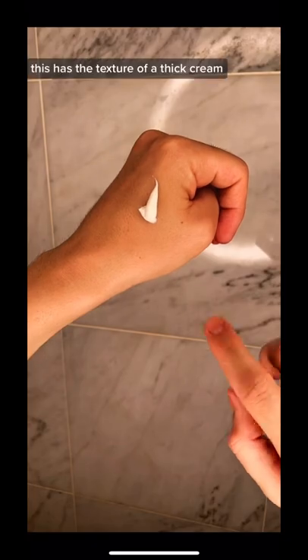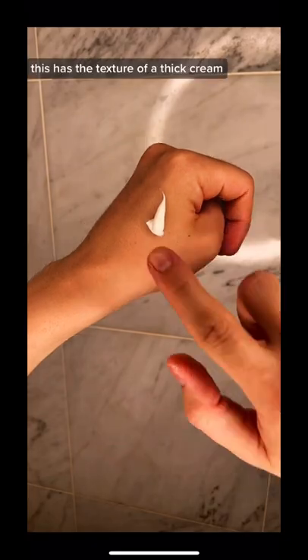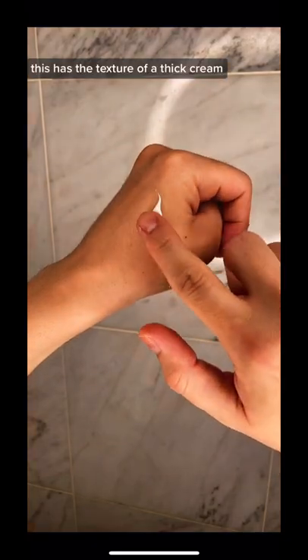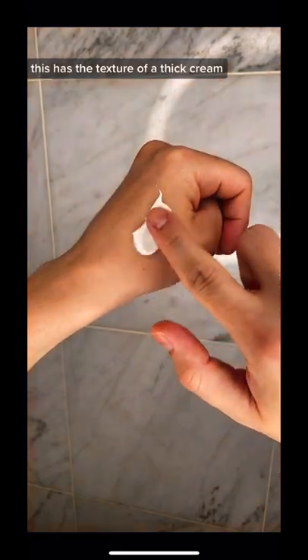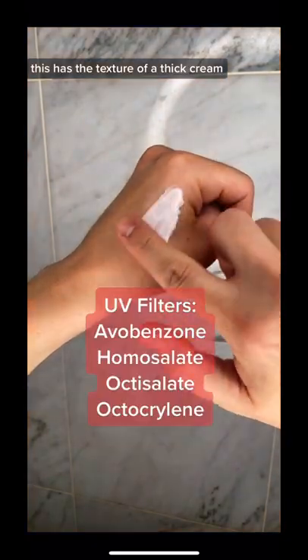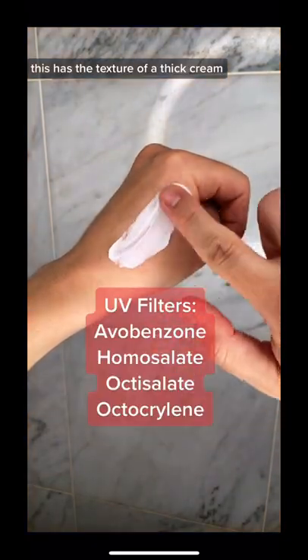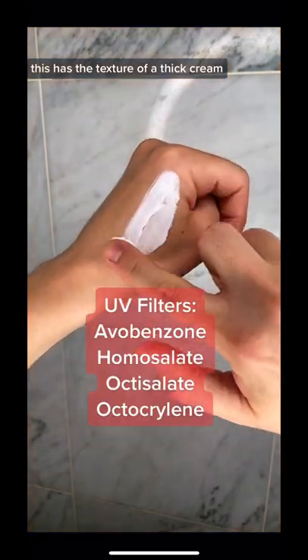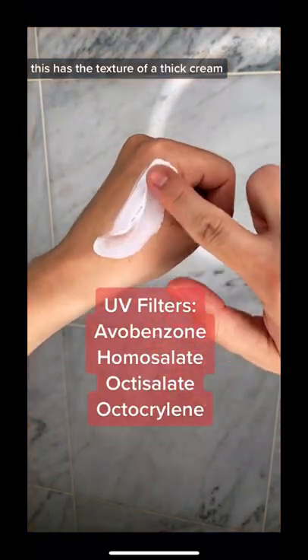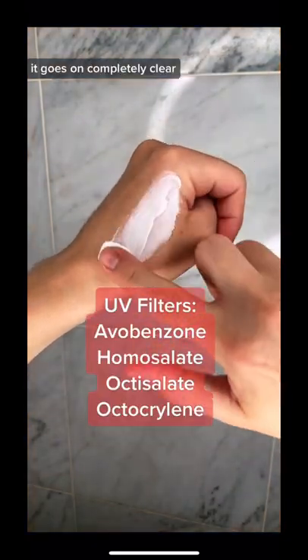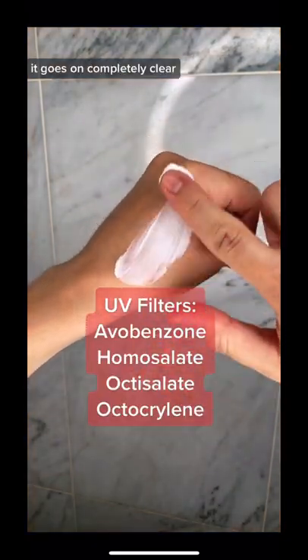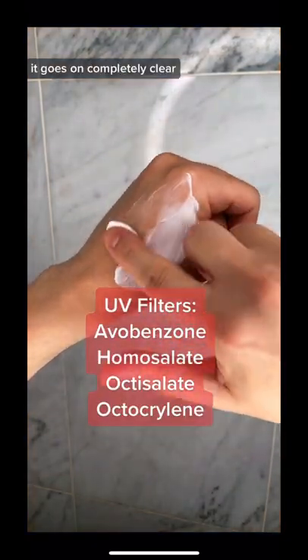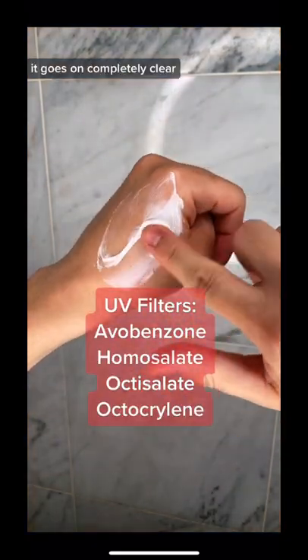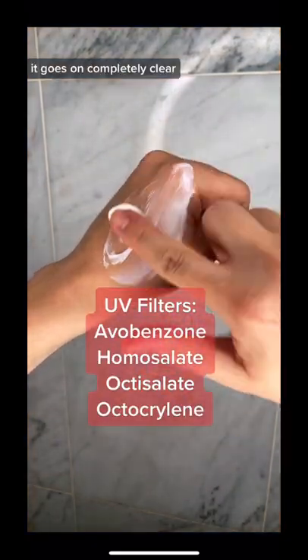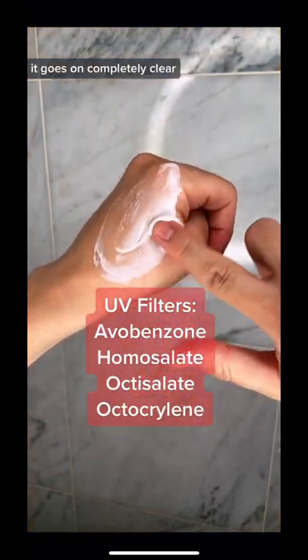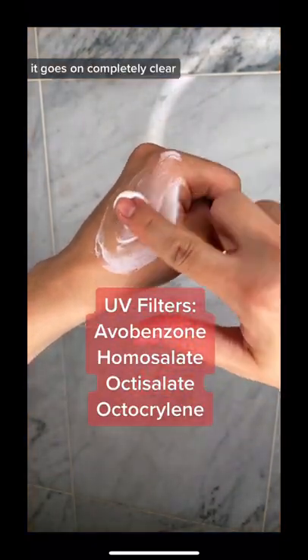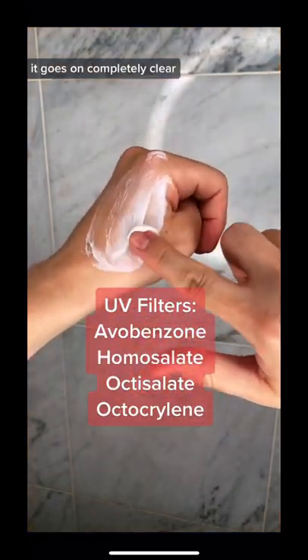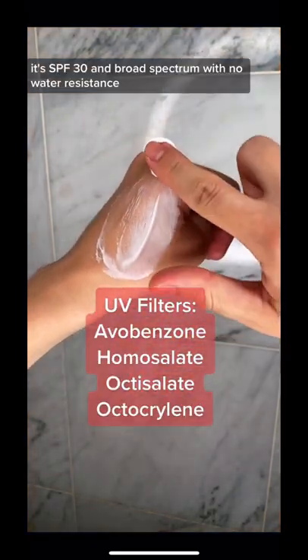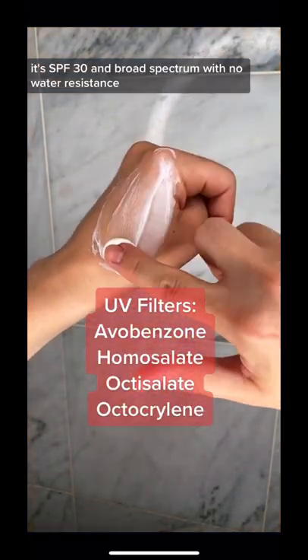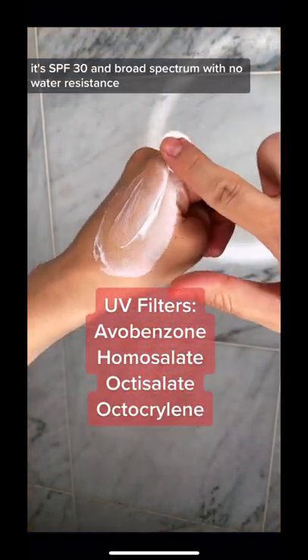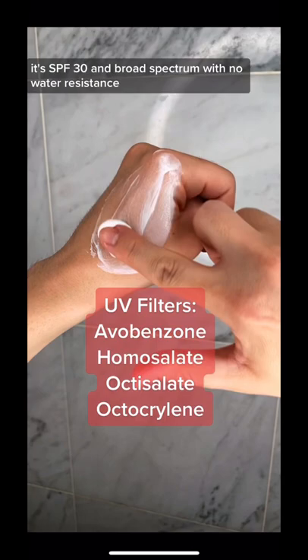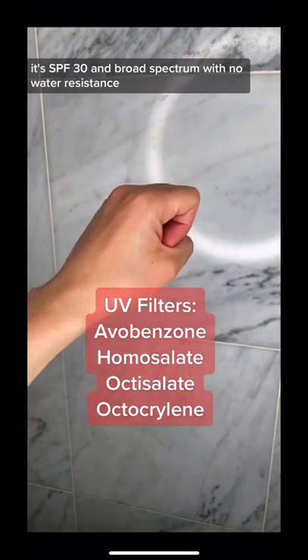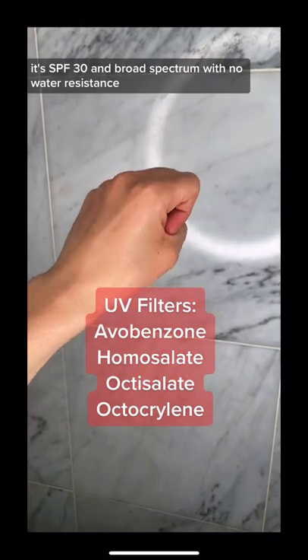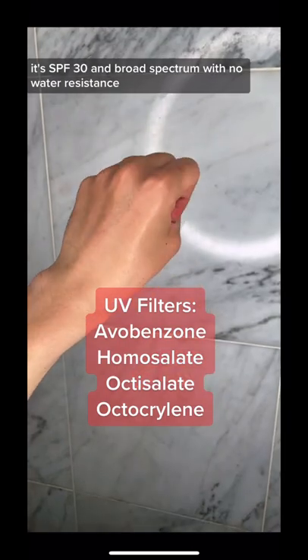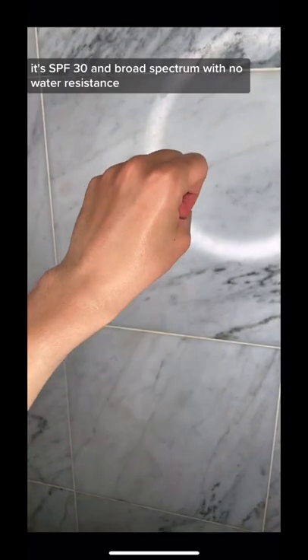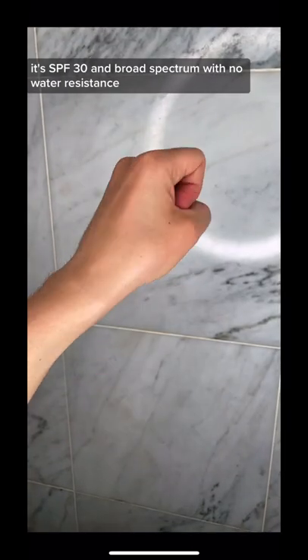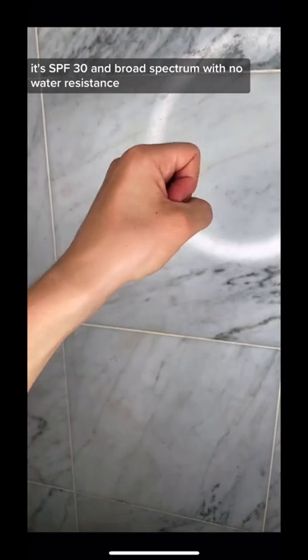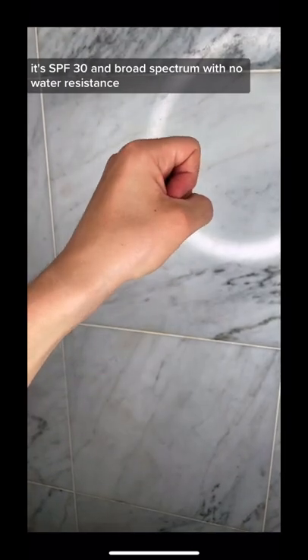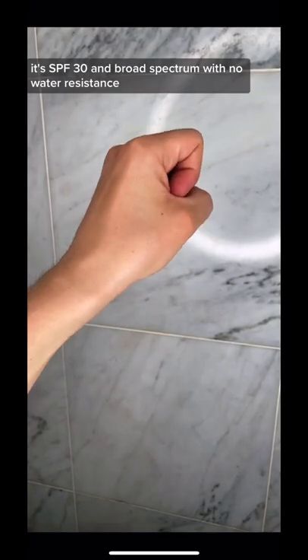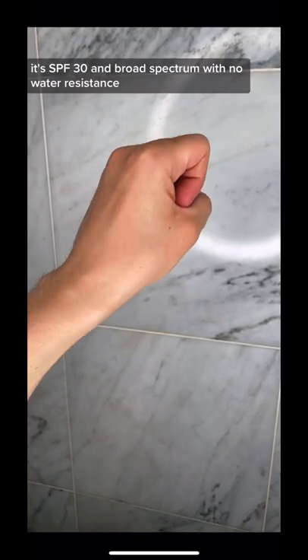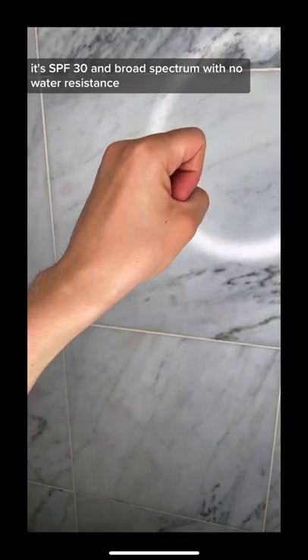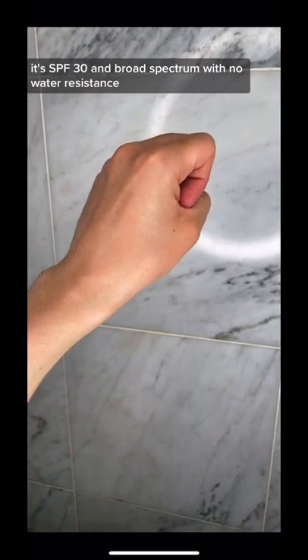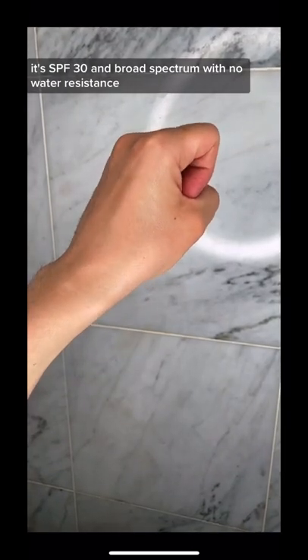This has the texture of a thick cream. It goes on completely clear. It's SPF 30 and broad spectrum with no water resistance.